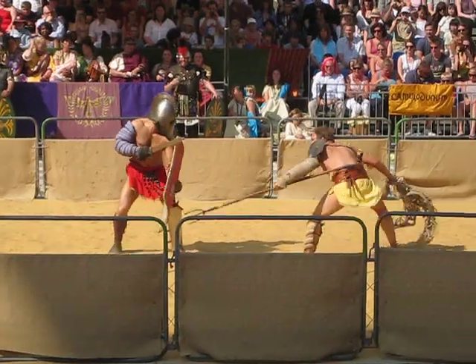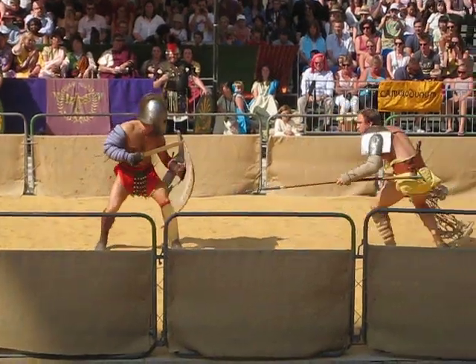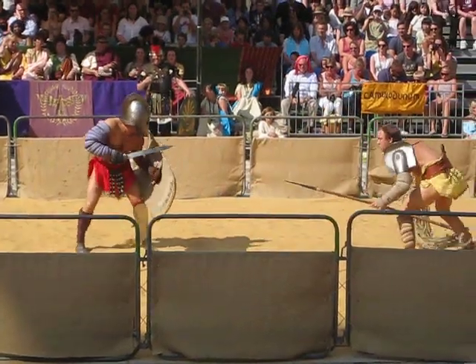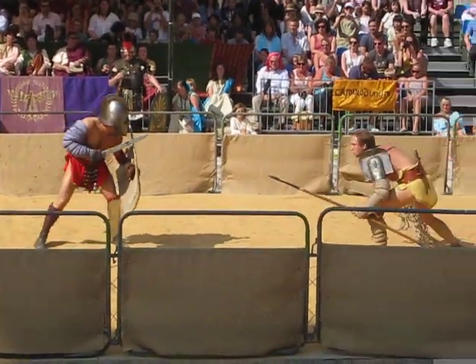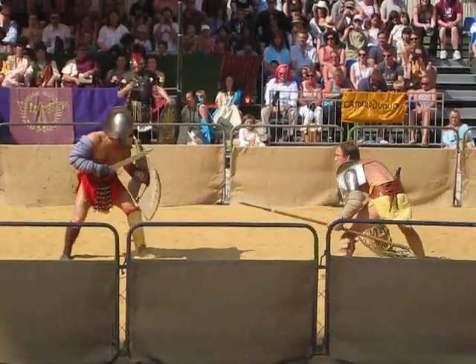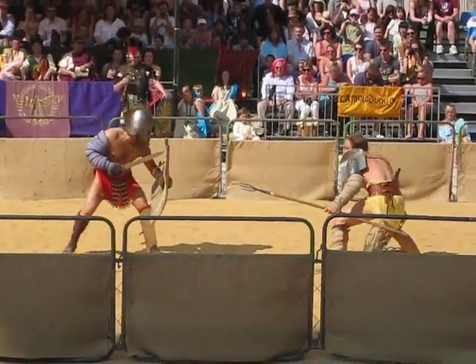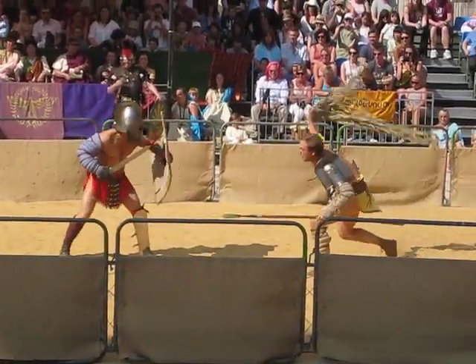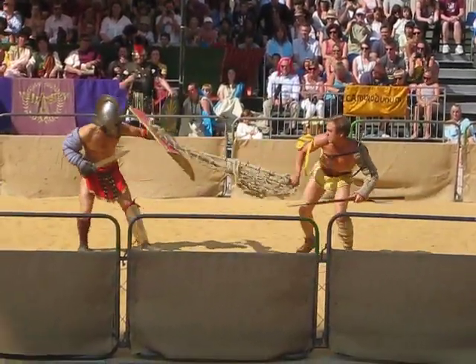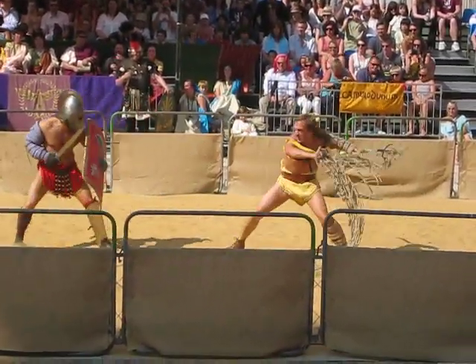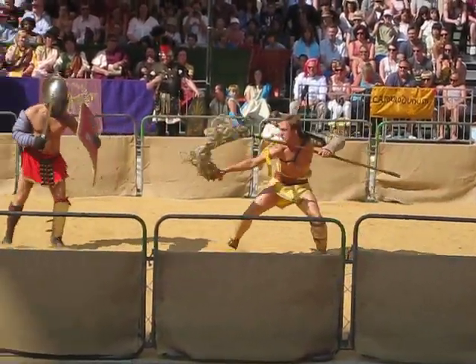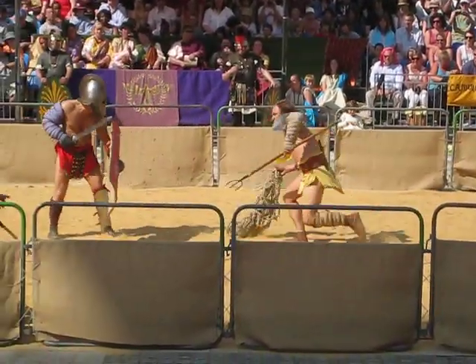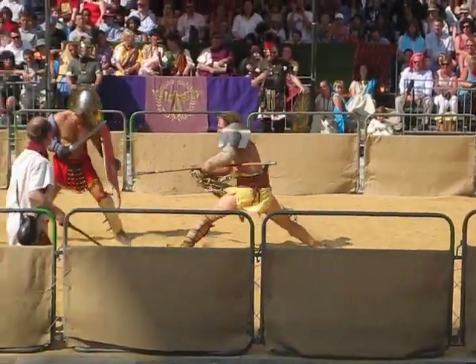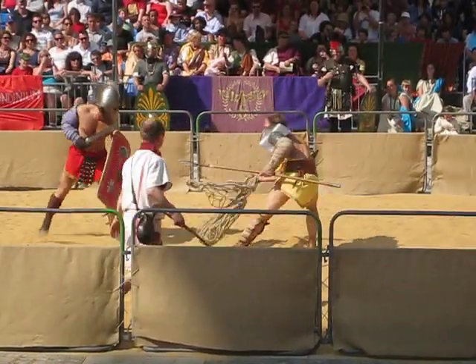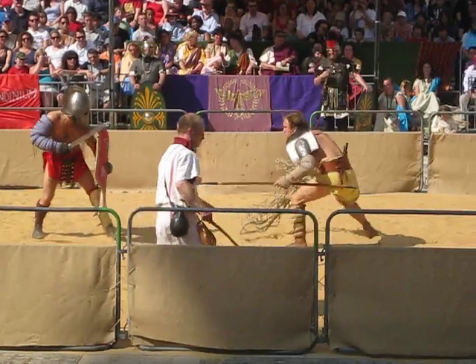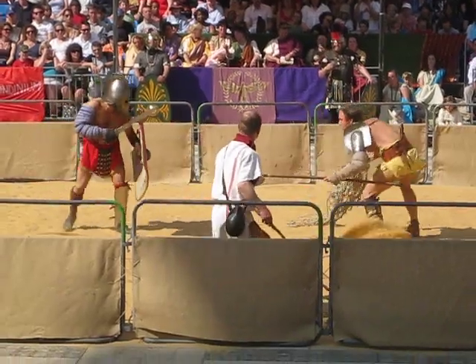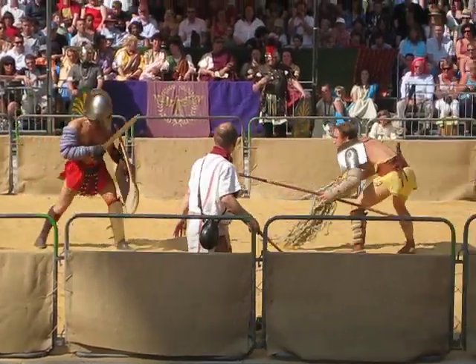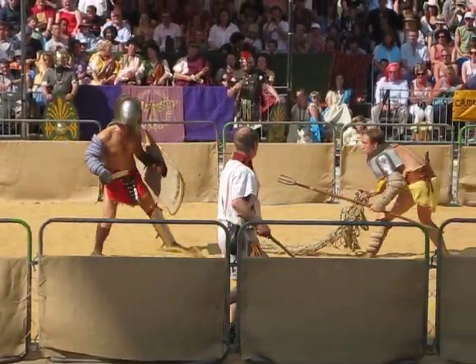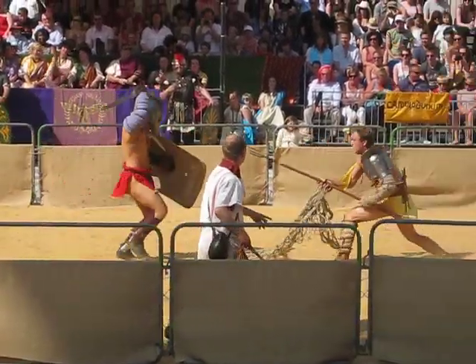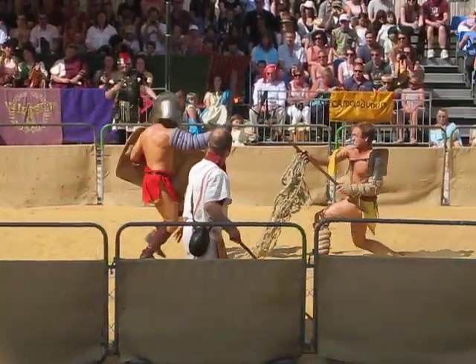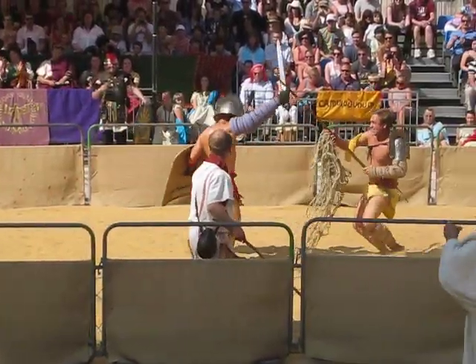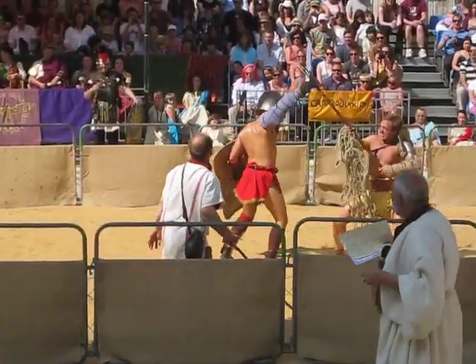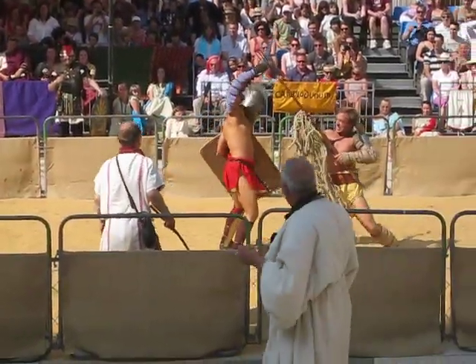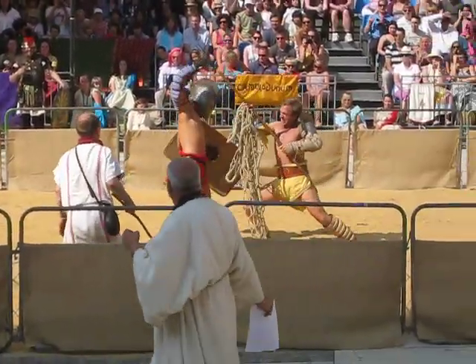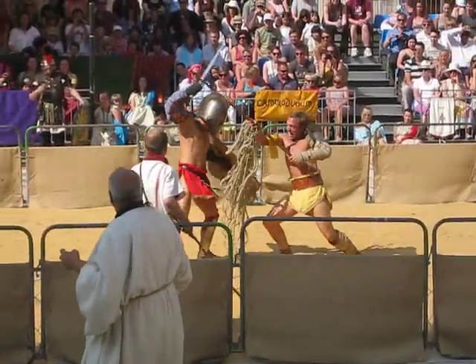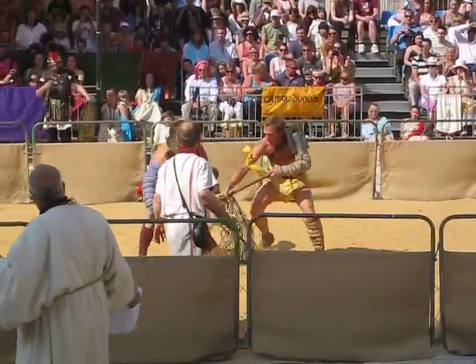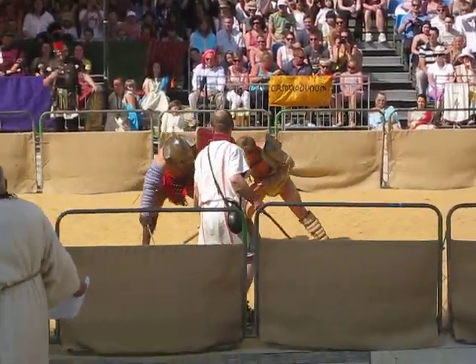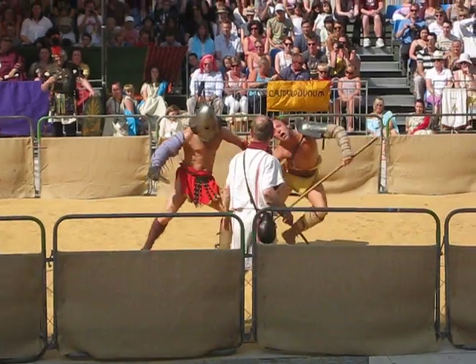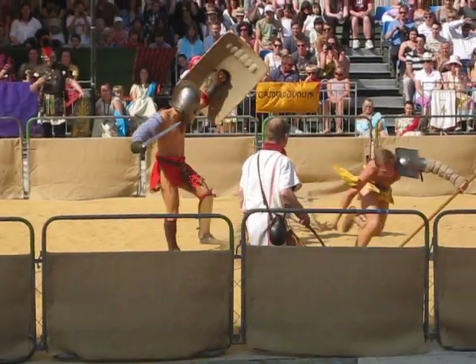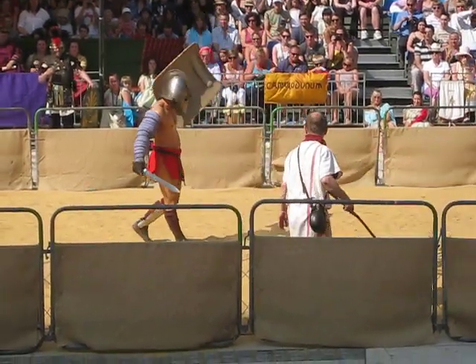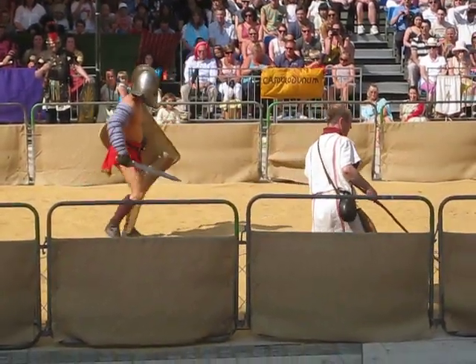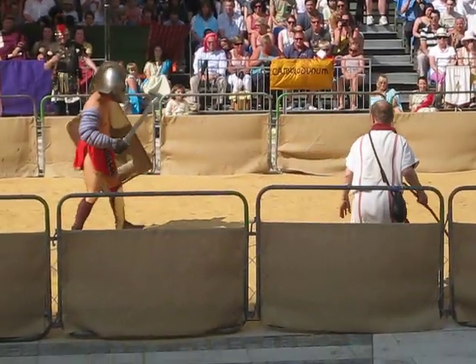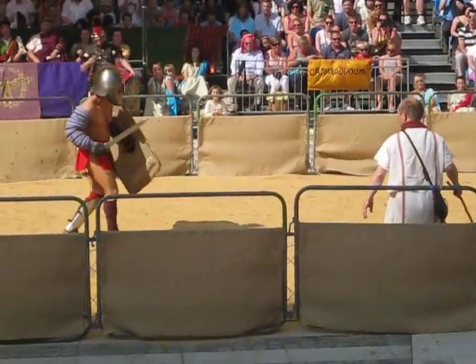The most iconic pairing of gladiatorial combat: the Retiarius with the net and trident. The official were trying to stare at the fin on top of Drusus'. You see the Retiarius having to engage with Drusus.